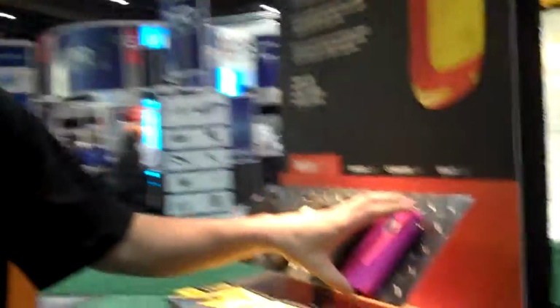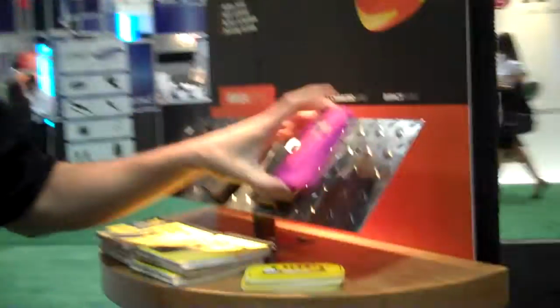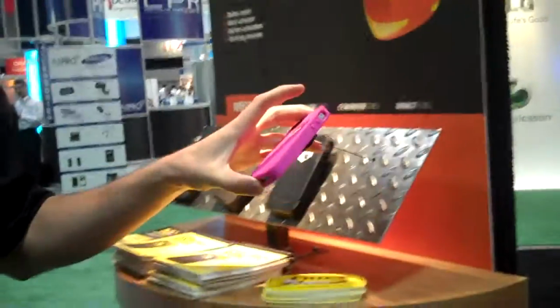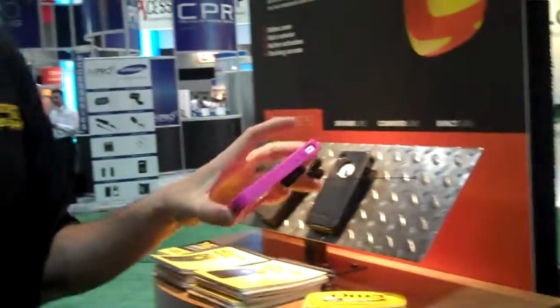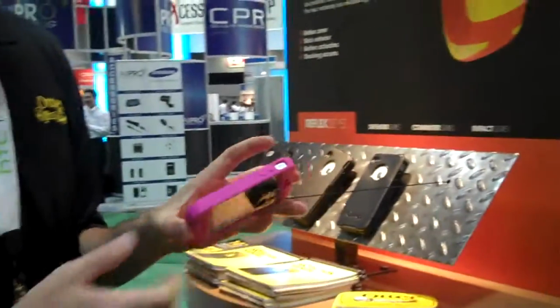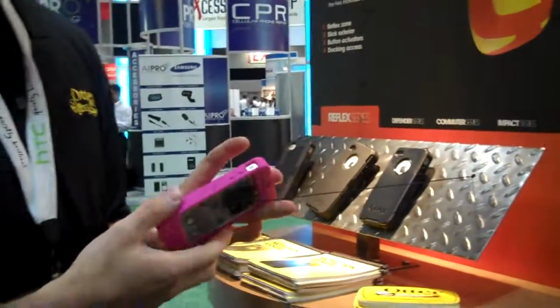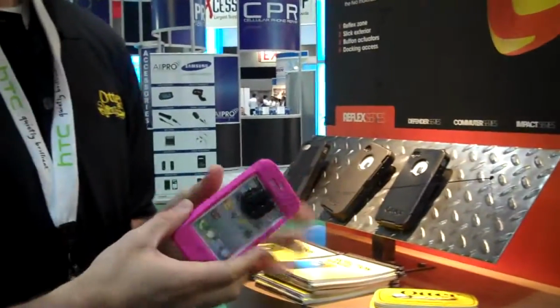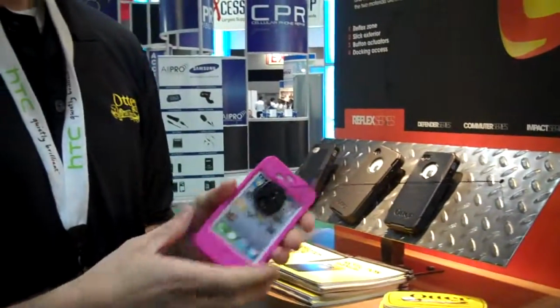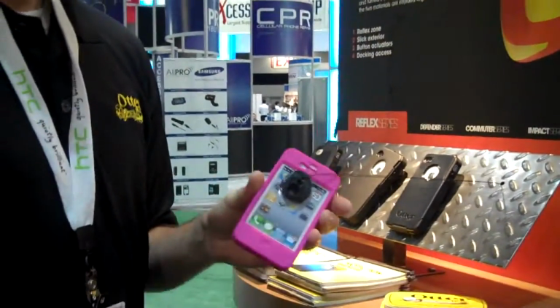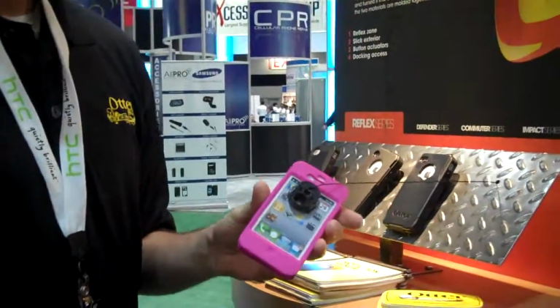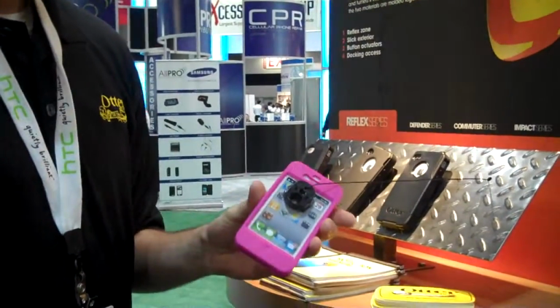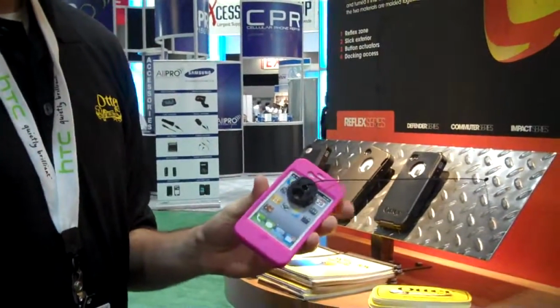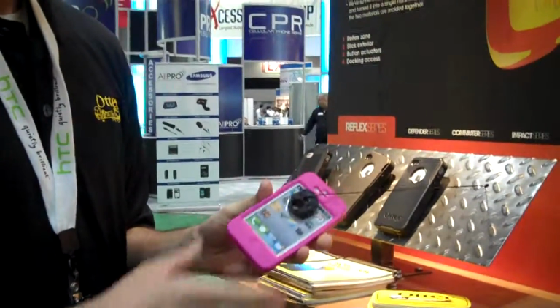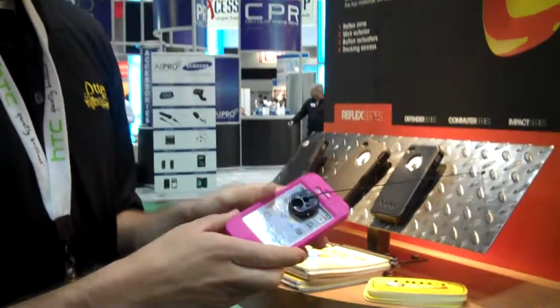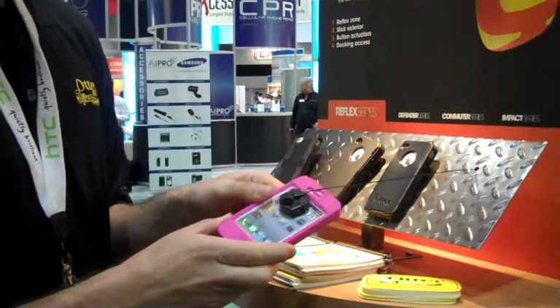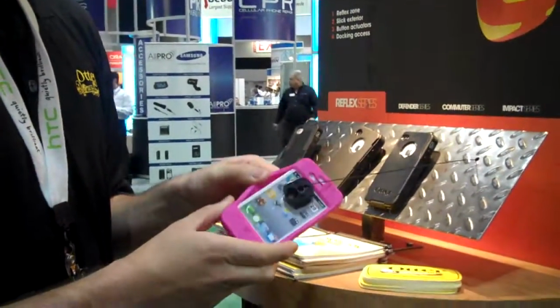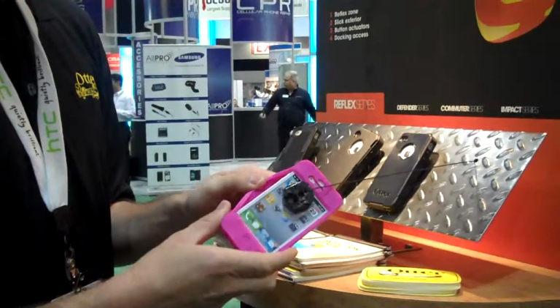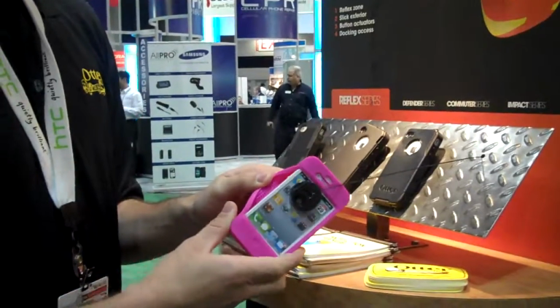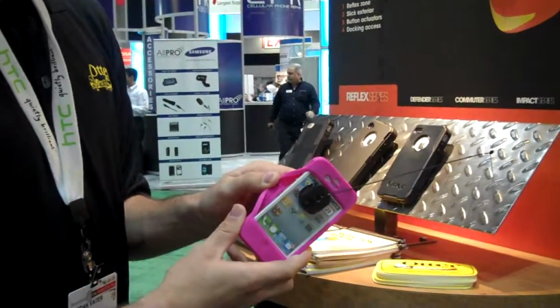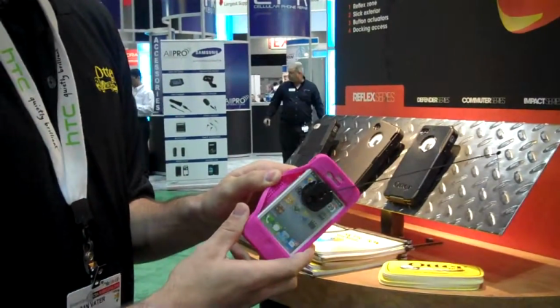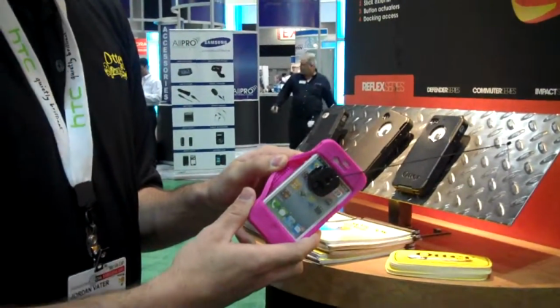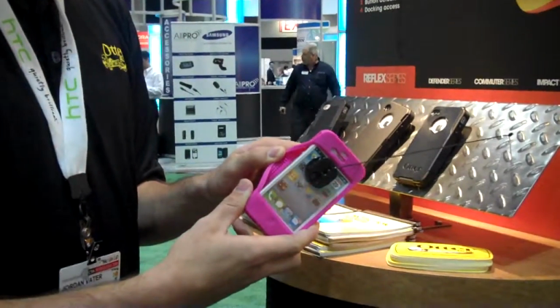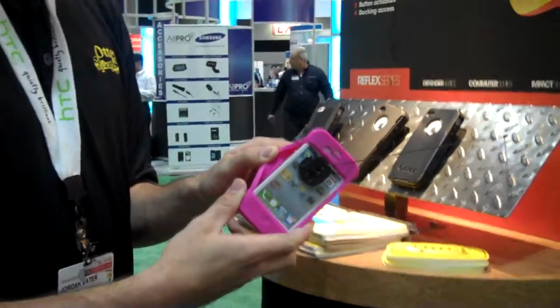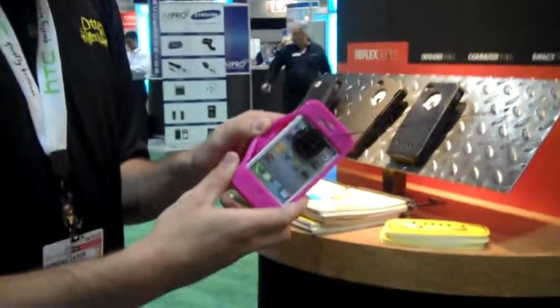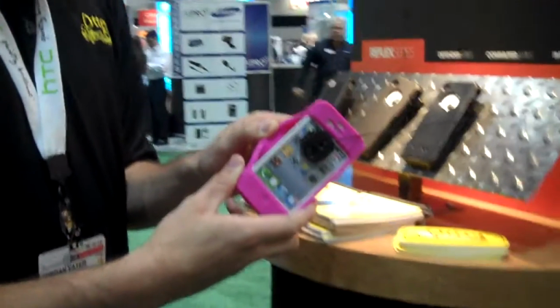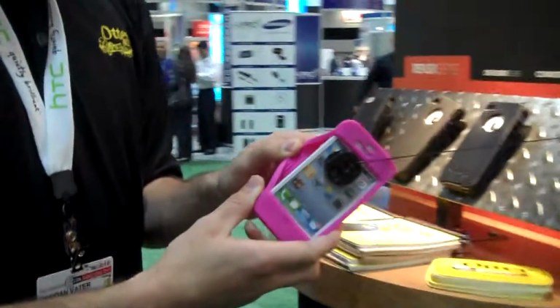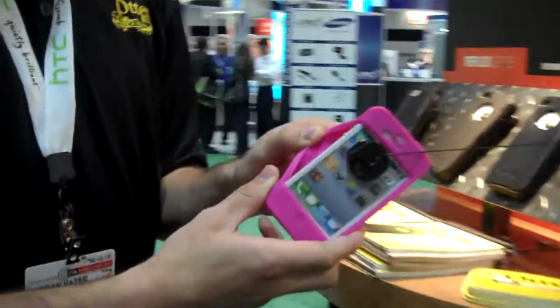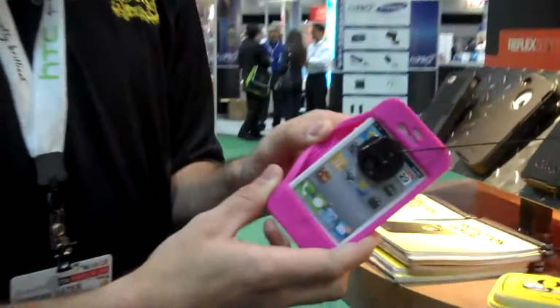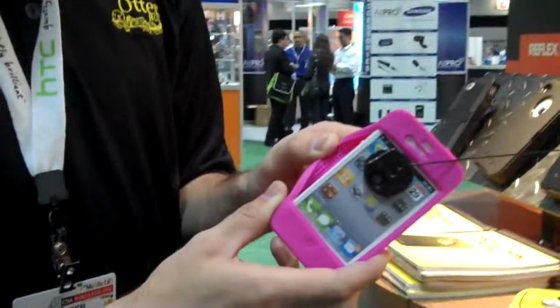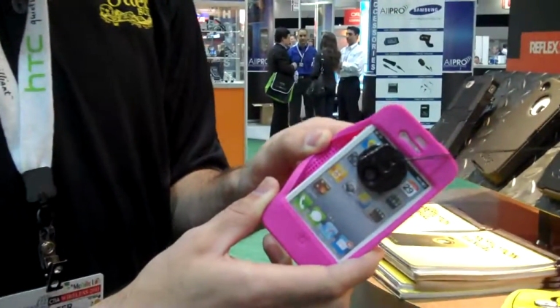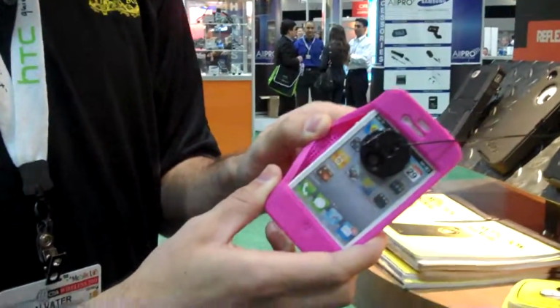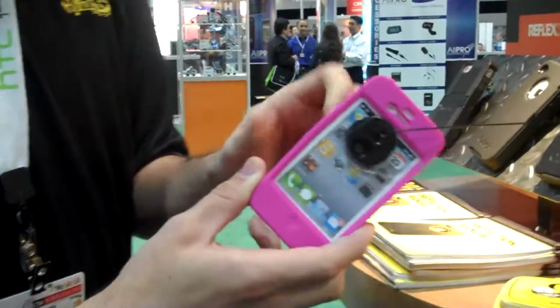The entry-level case from OtterBox is the IMPACT series. It's a silicone skin with inner coring built in to help dissipate shock evenly throughout the case and away from your device.